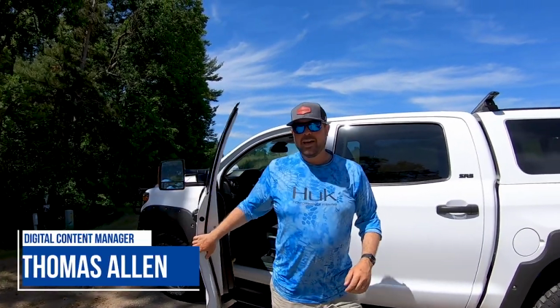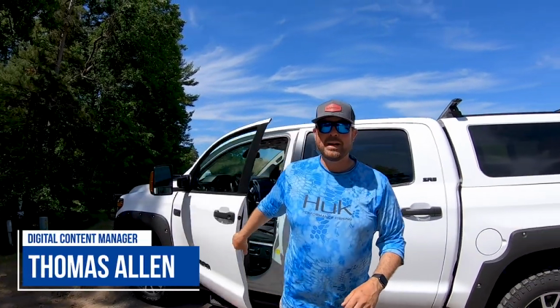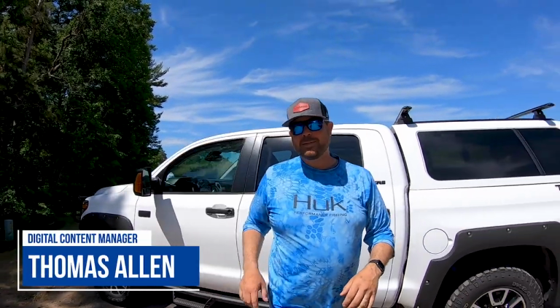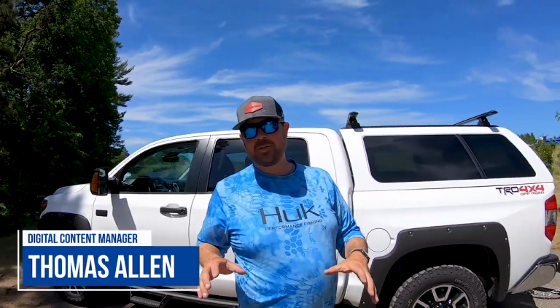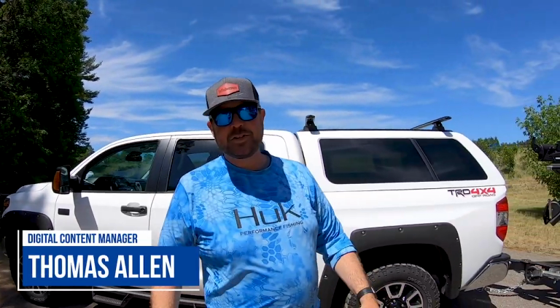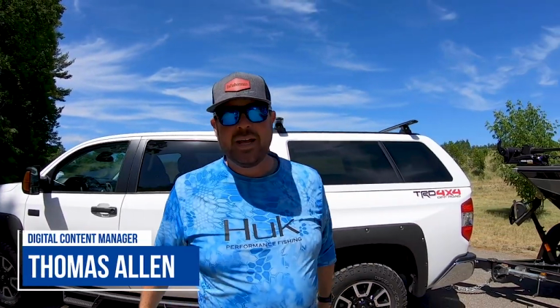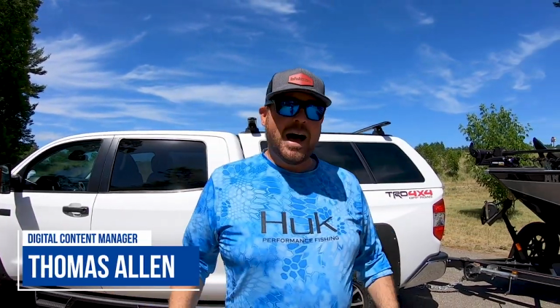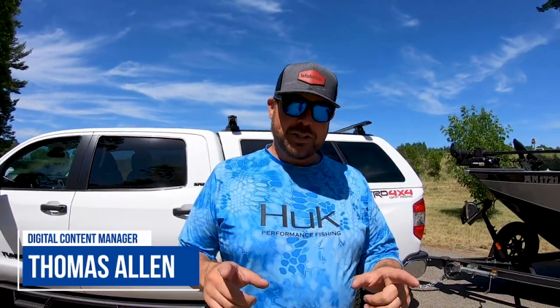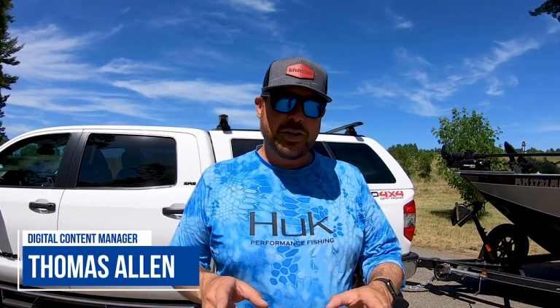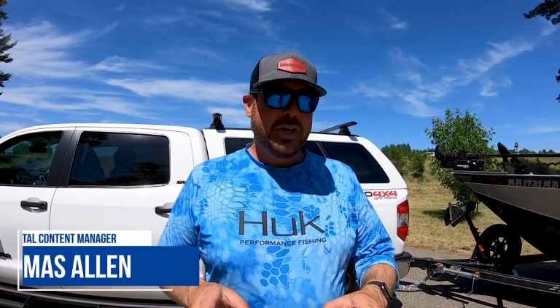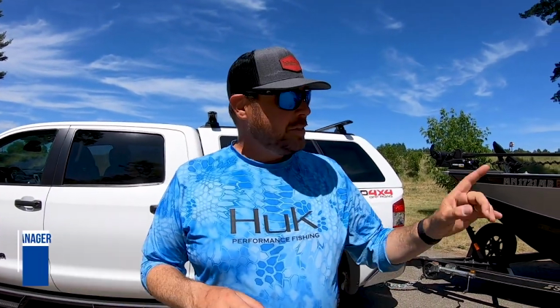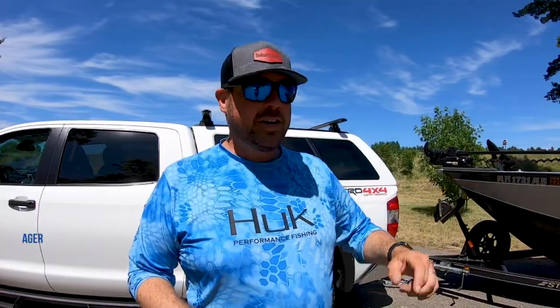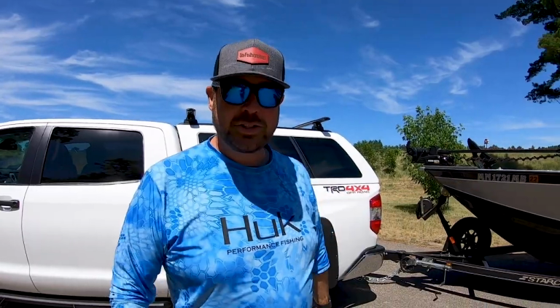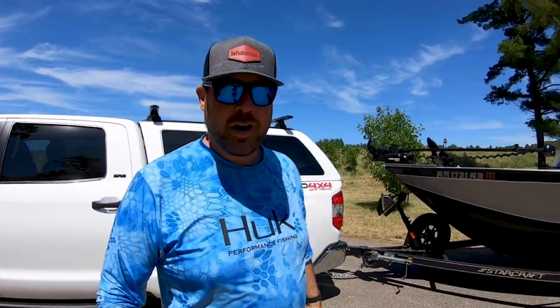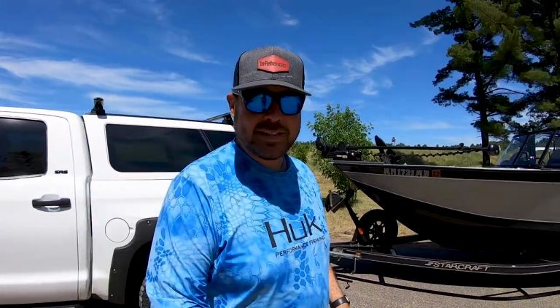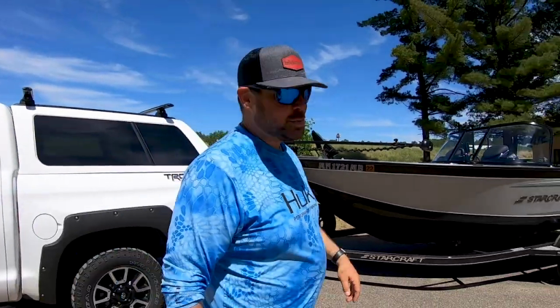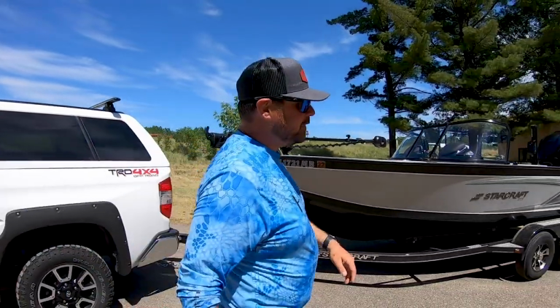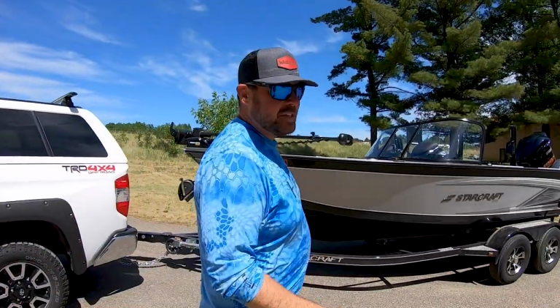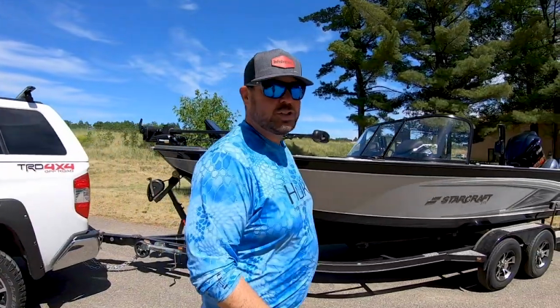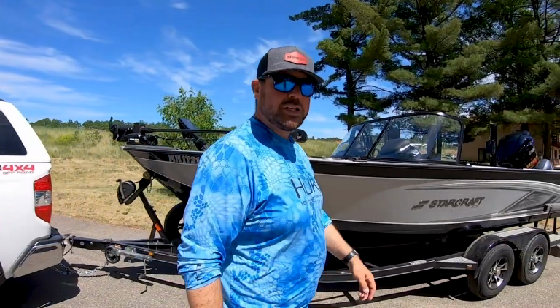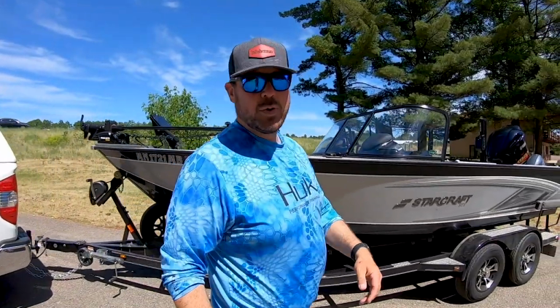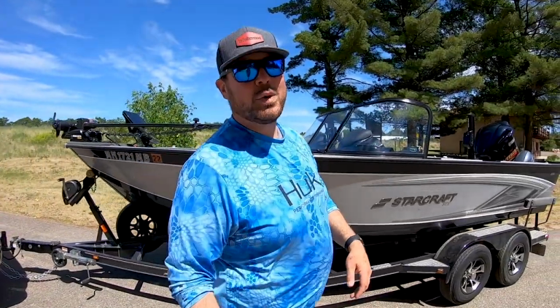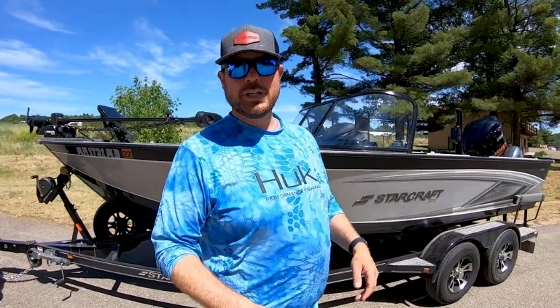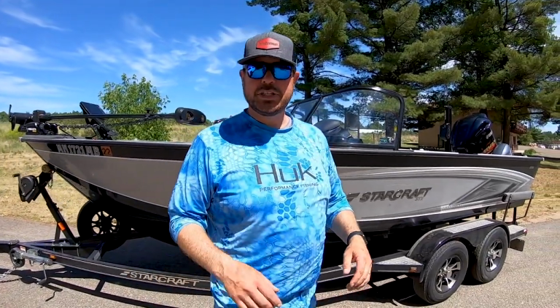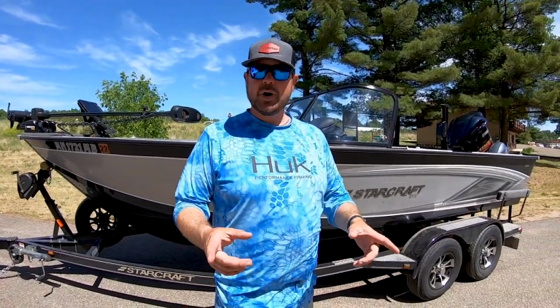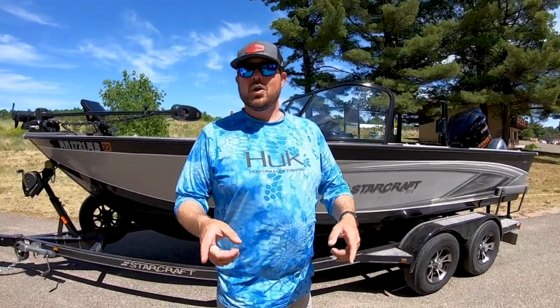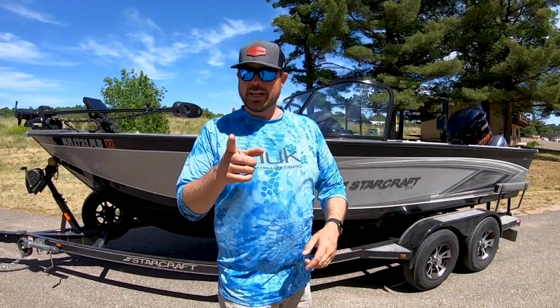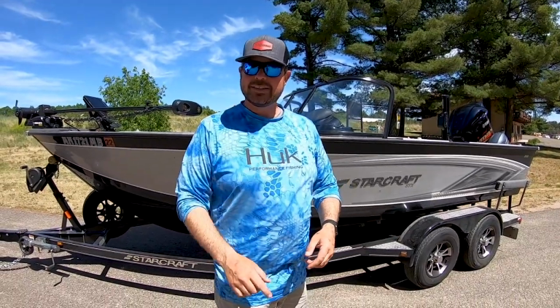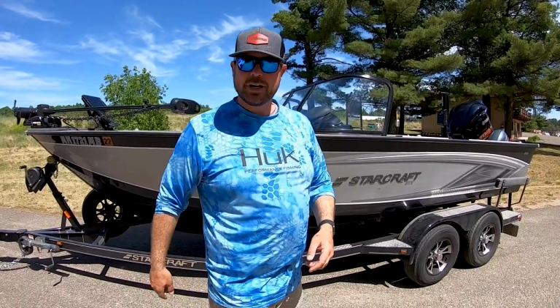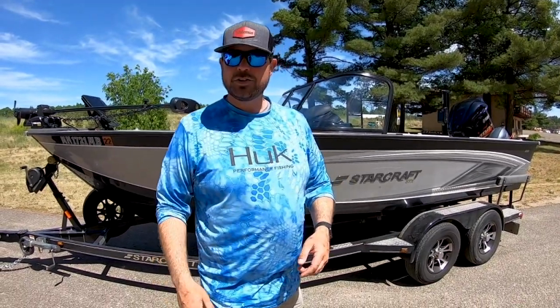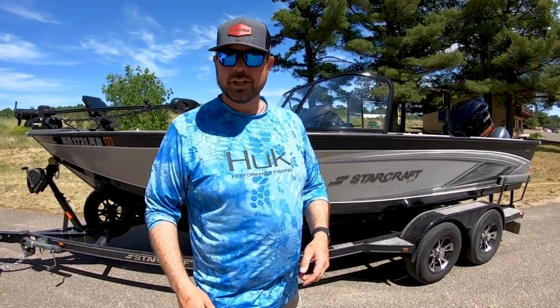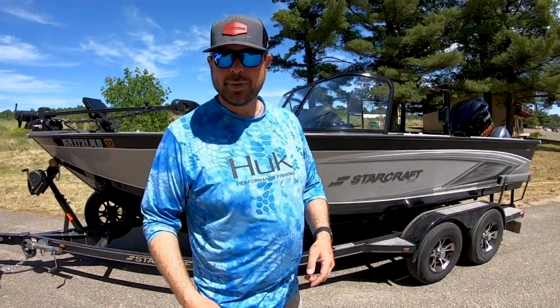Hey everybody, Thomas Allen with InFisherman. I want to show you the brand new StarCraft SDX 2050. This is our 2021-2022 TV boat. We're going to get inside — I want to give you a tour. Let's hop in.